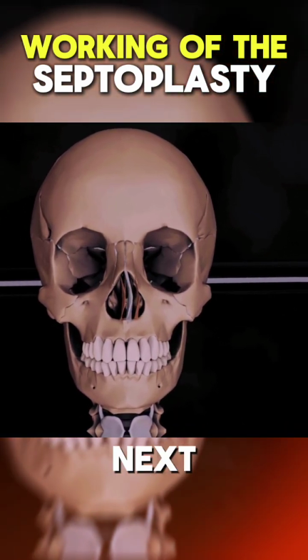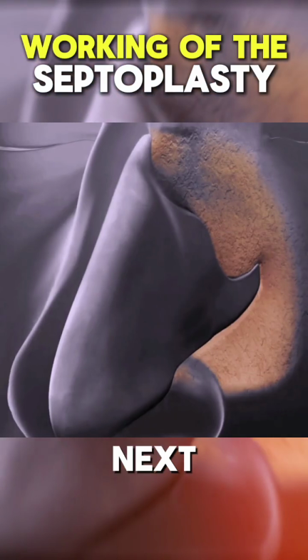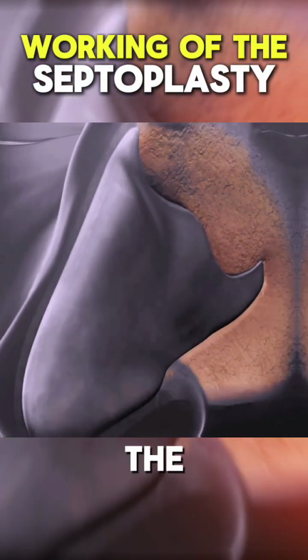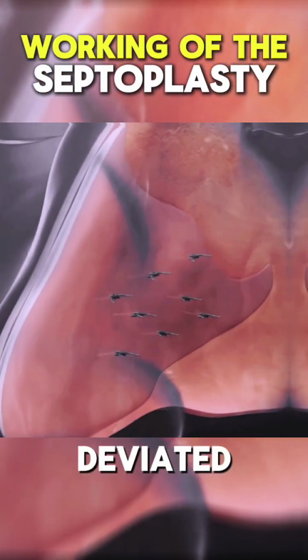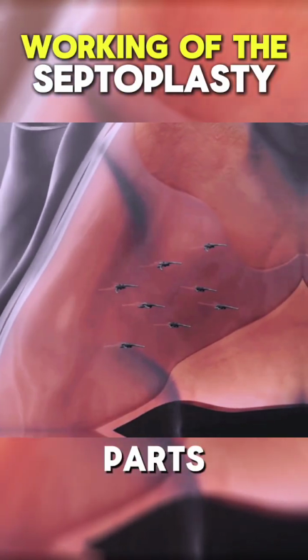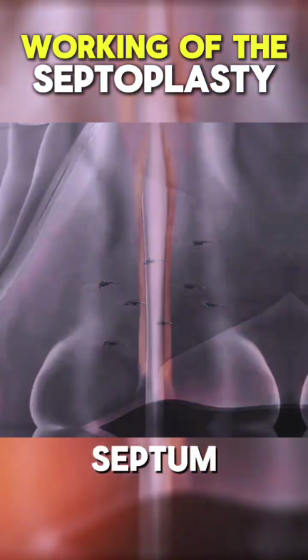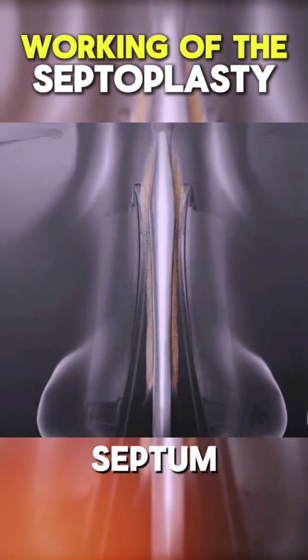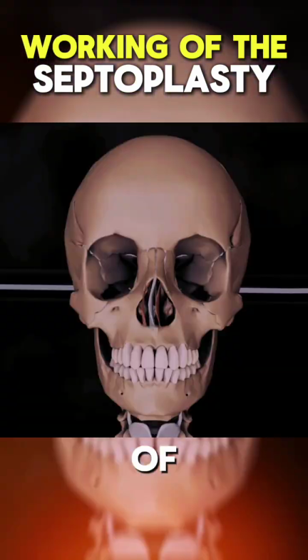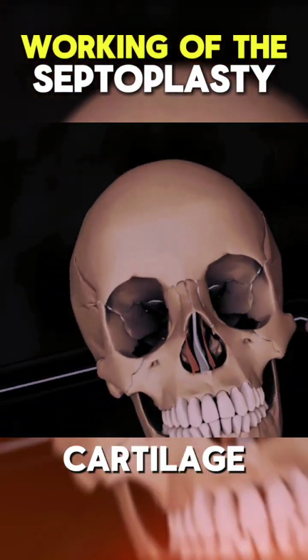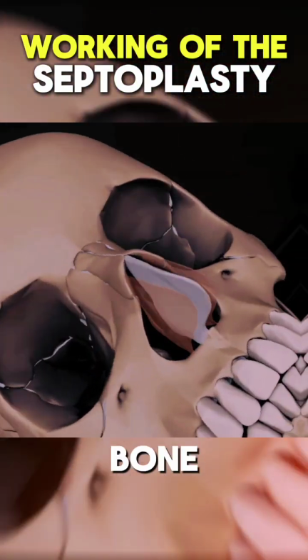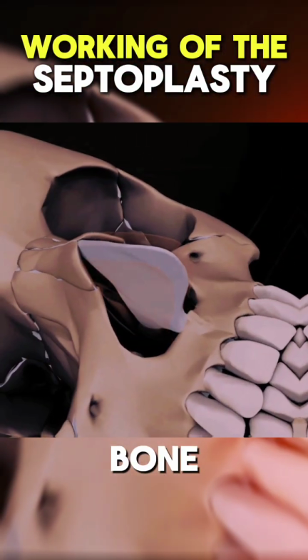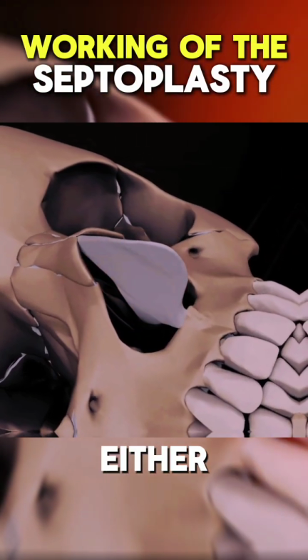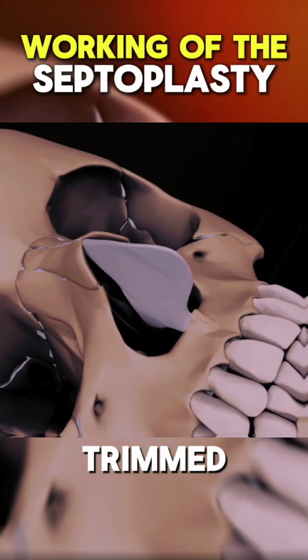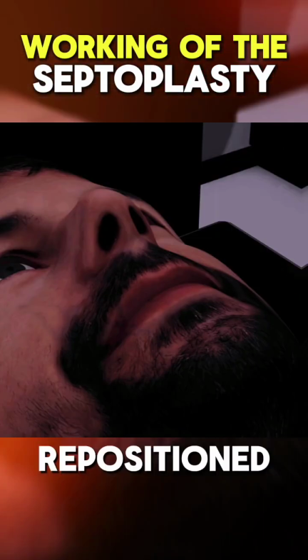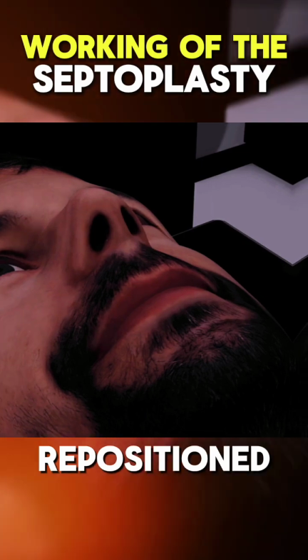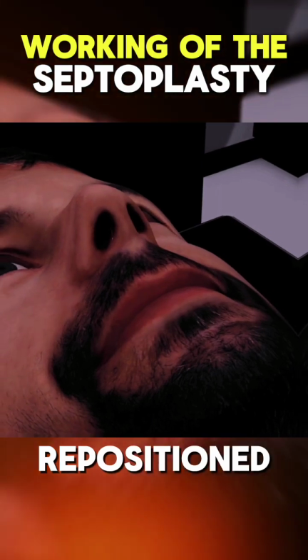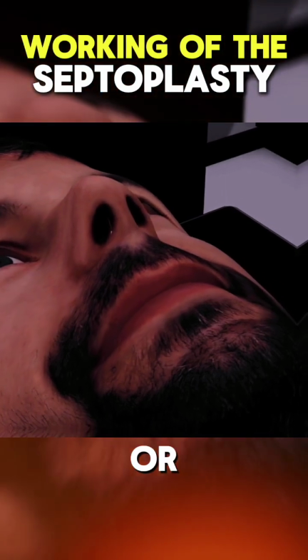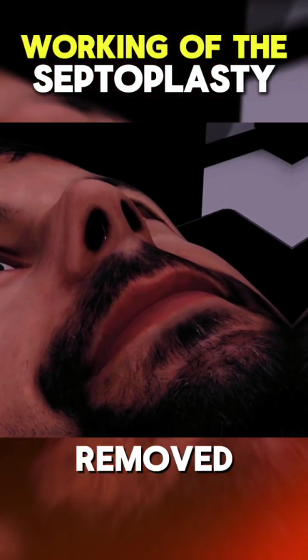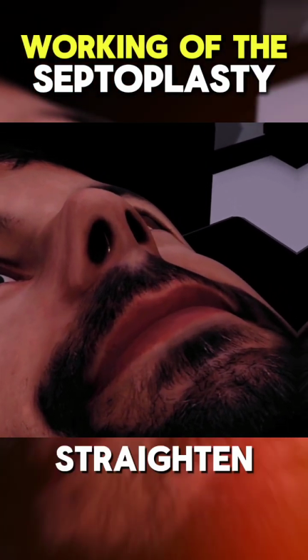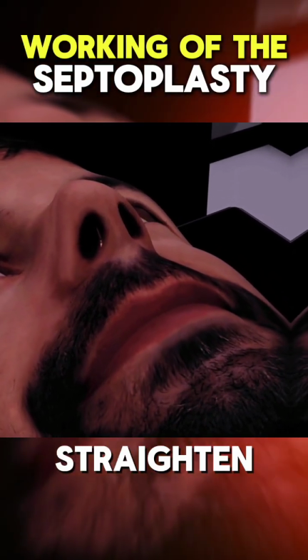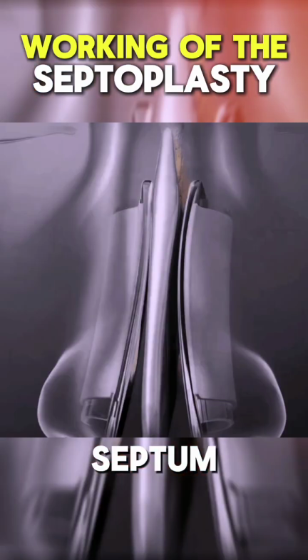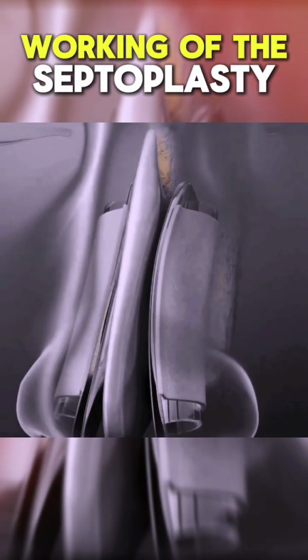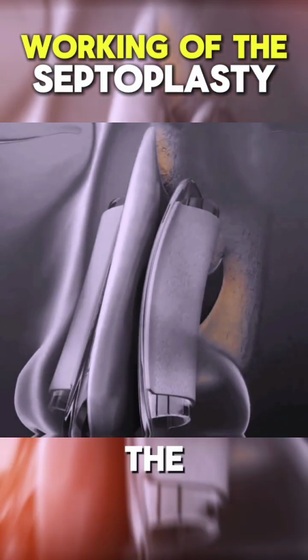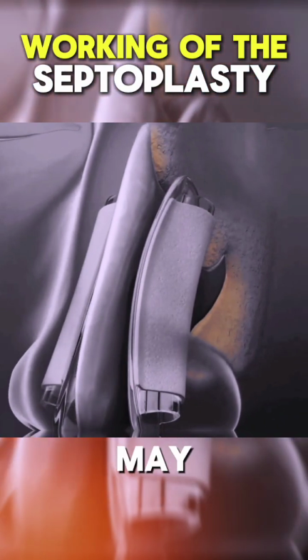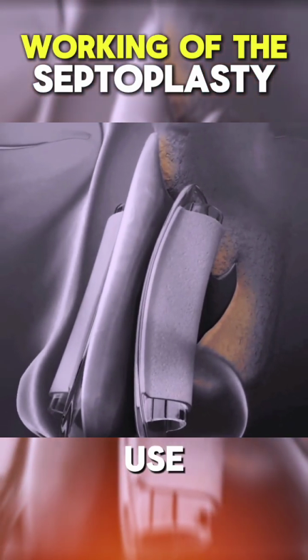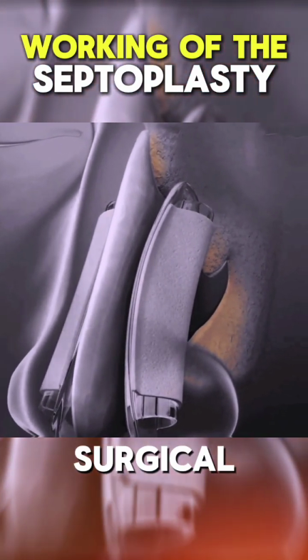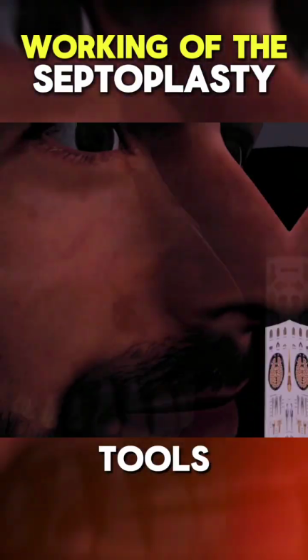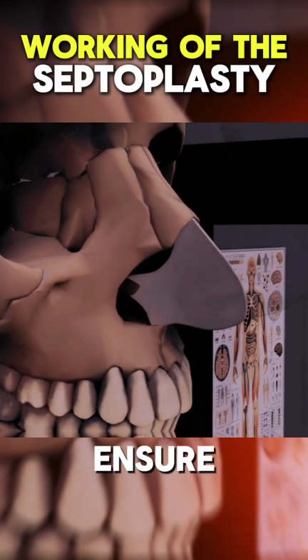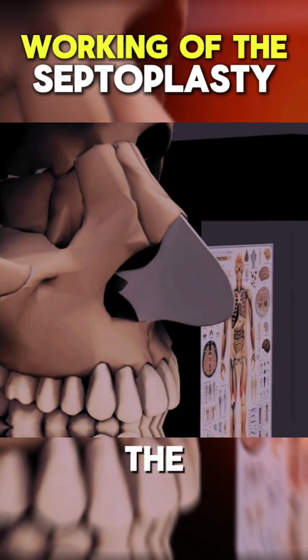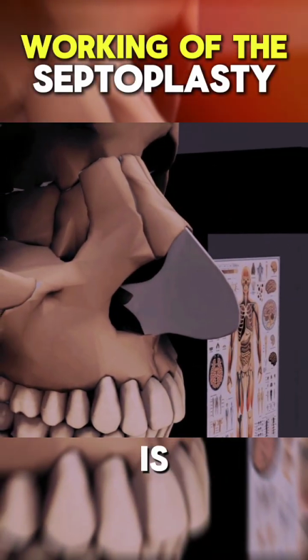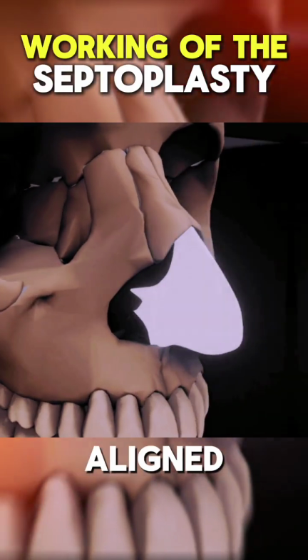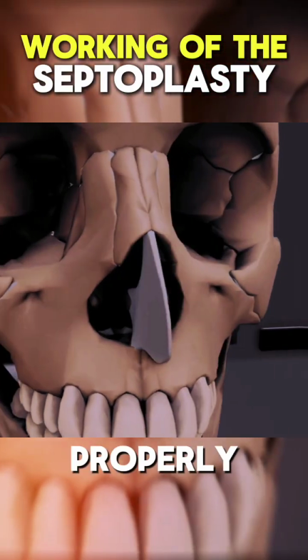Next, the deviated parts of the septum, made of cartilage and bone, are either trimmed, repositioned, or removed to straighten the septum. The surgeon may use surgical tools to ensure the septum is aligned properly.